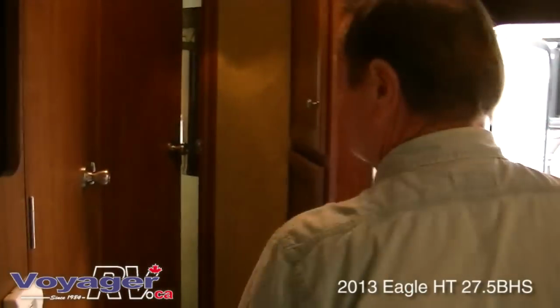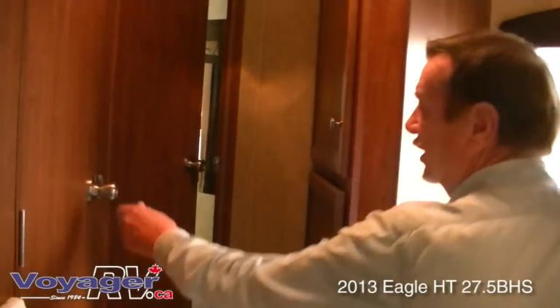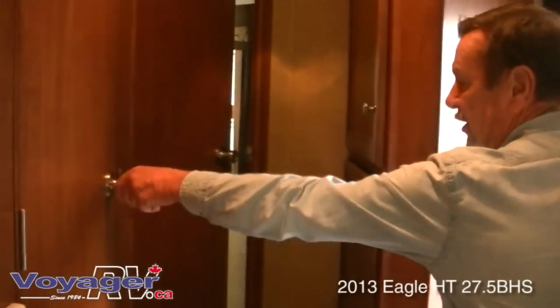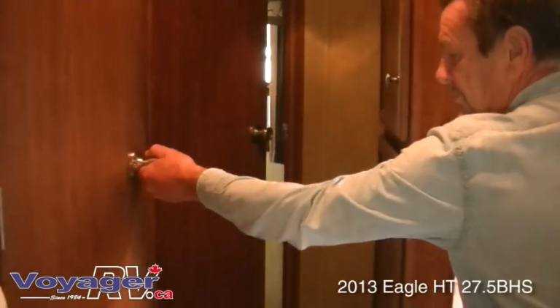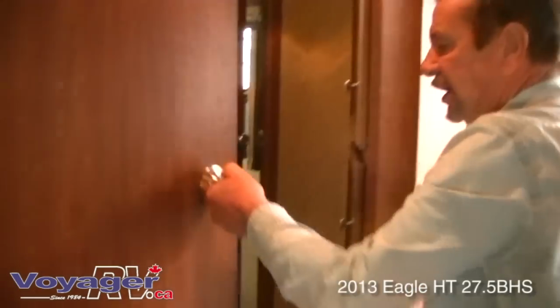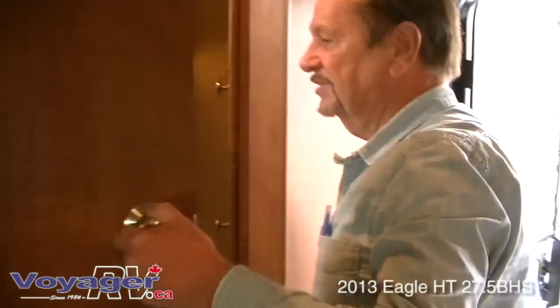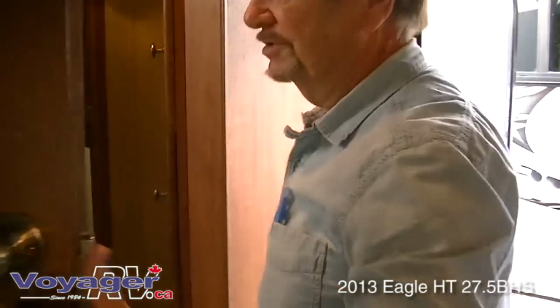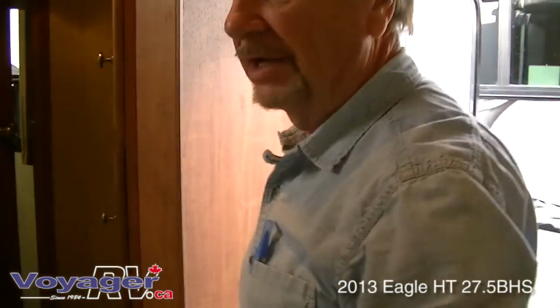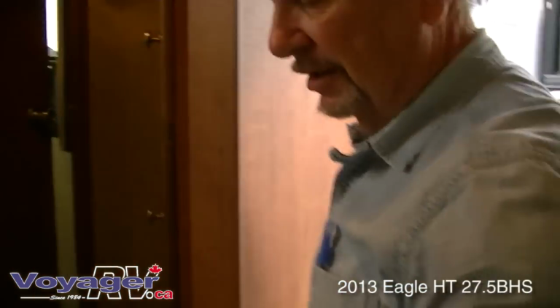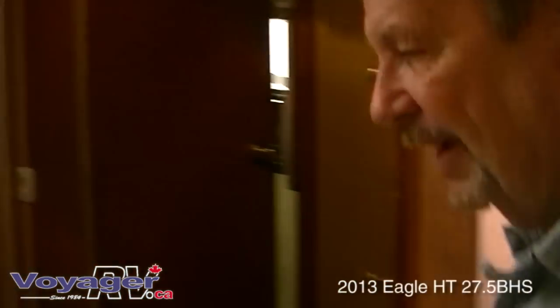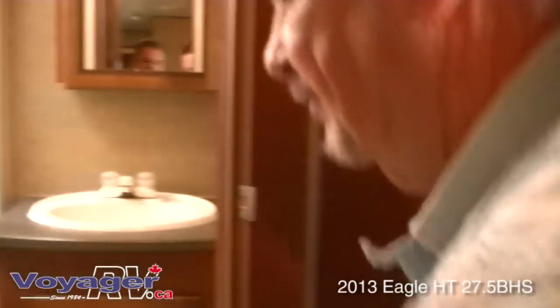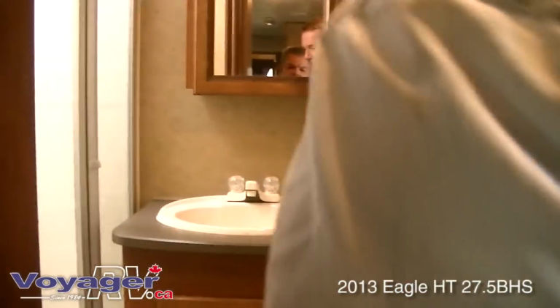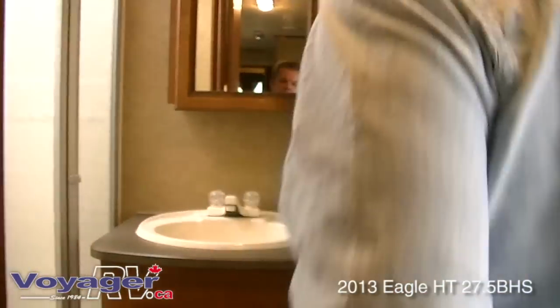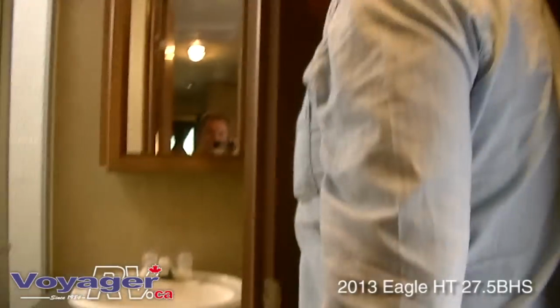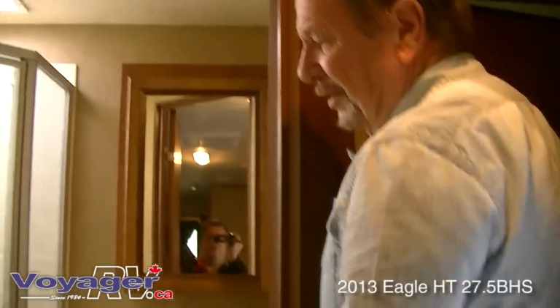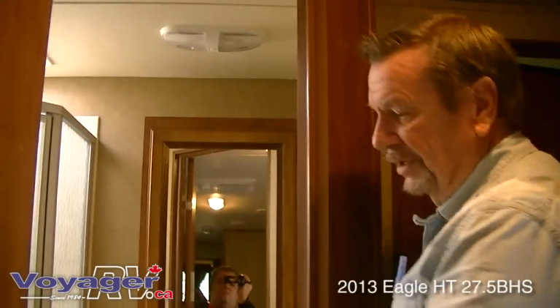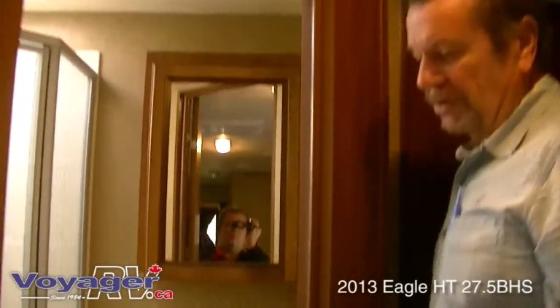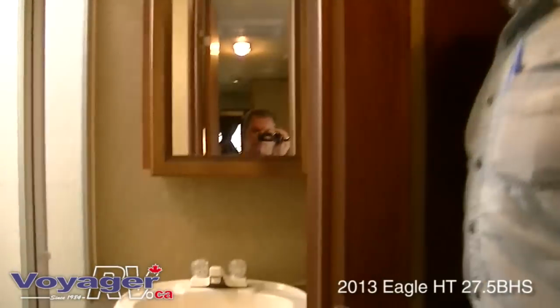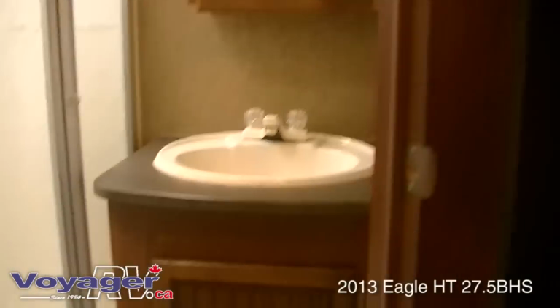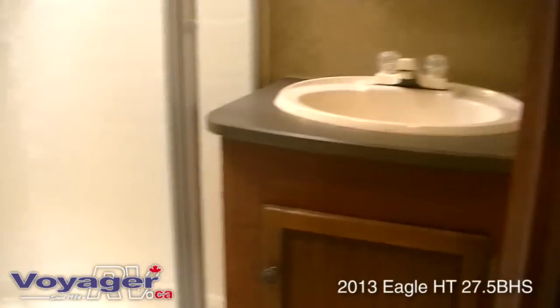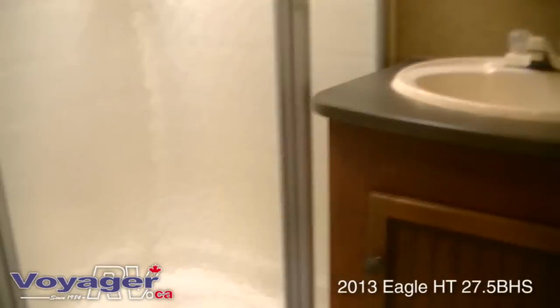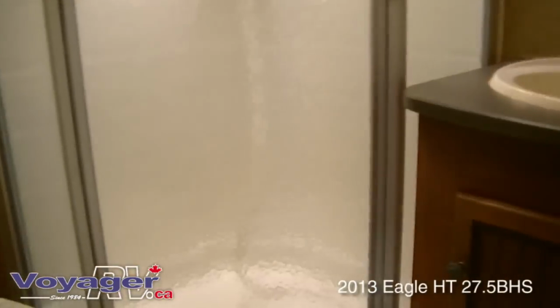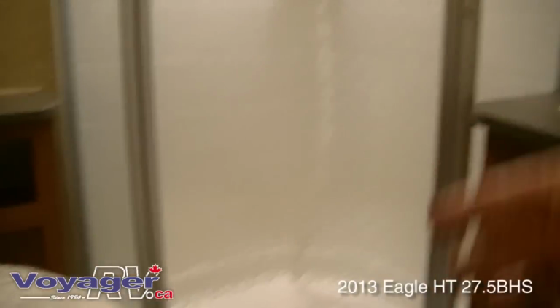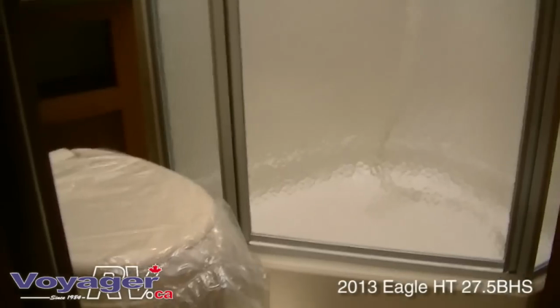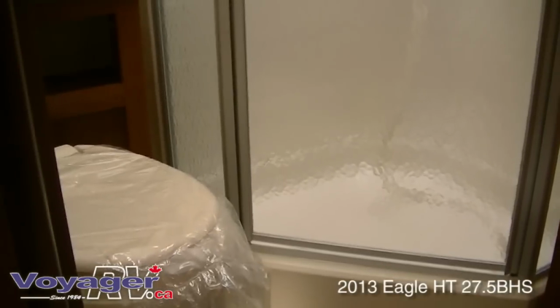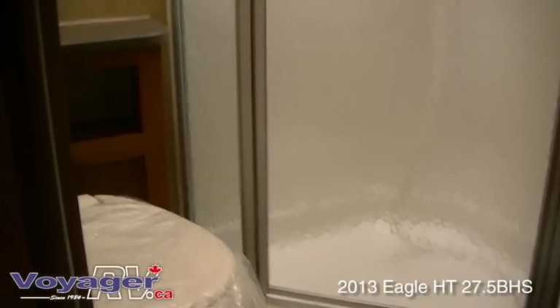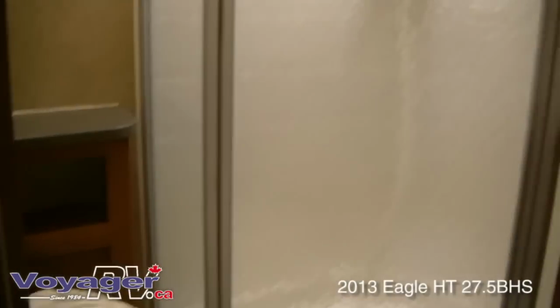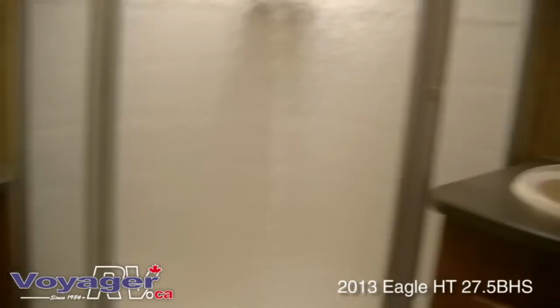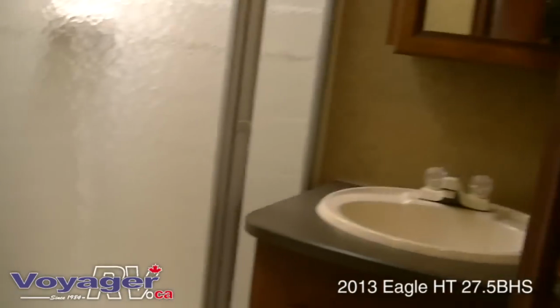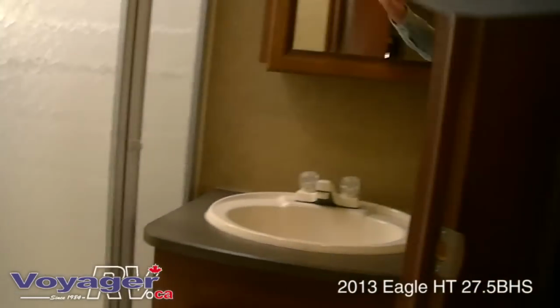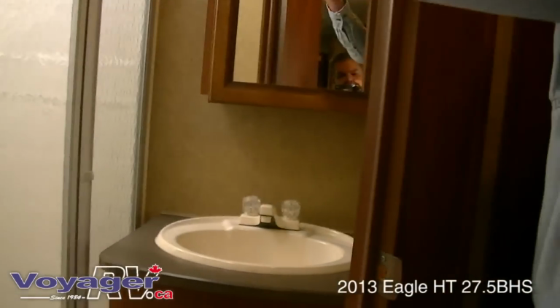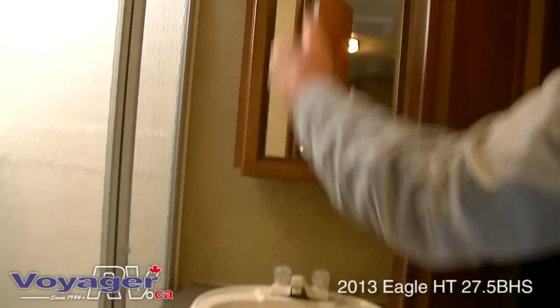Walking up here you have quick access to the bathroom. There's a nice corner shower stall, a foot-flush toilet, lots of light, and a skylight.